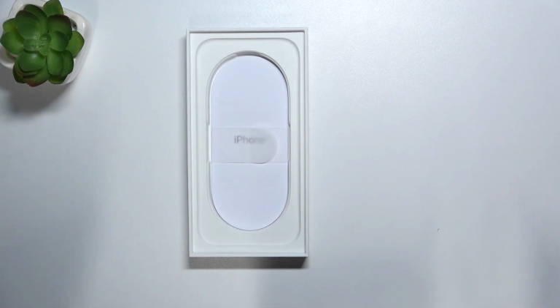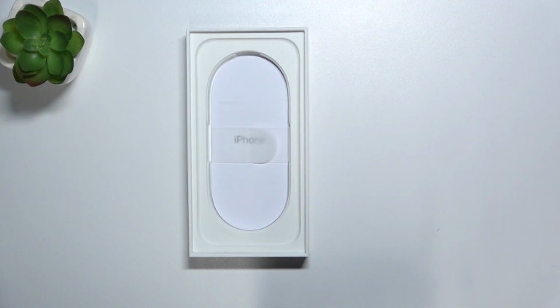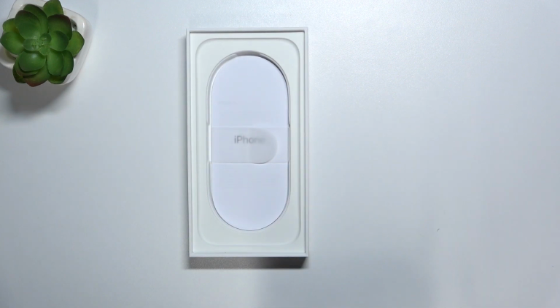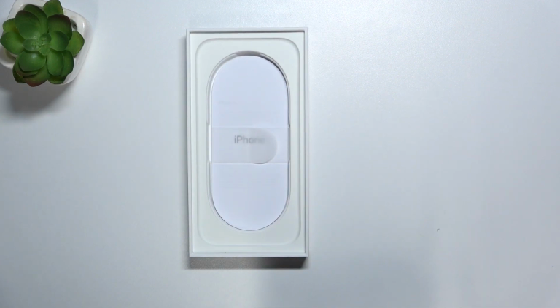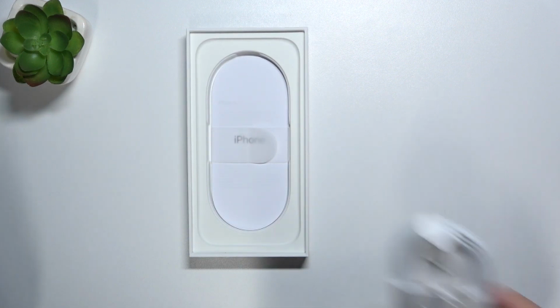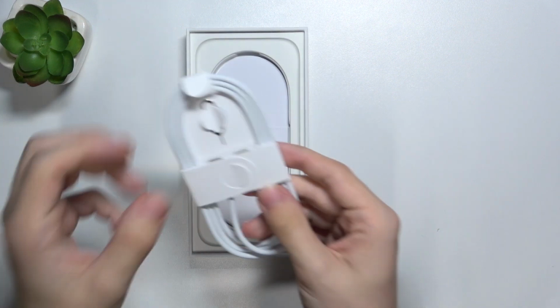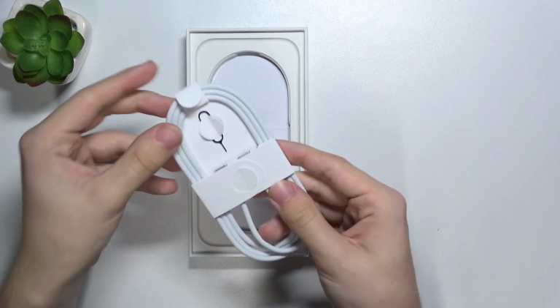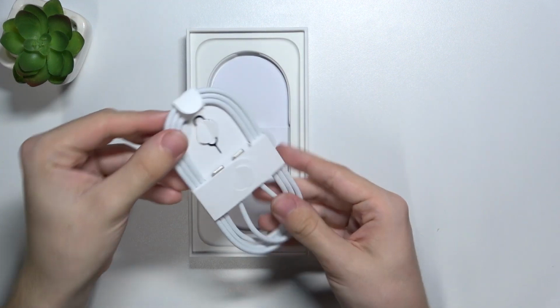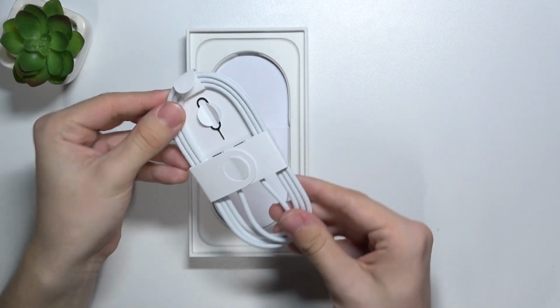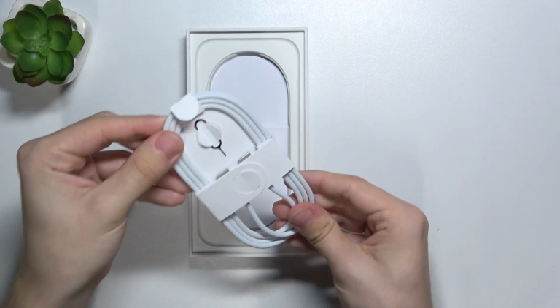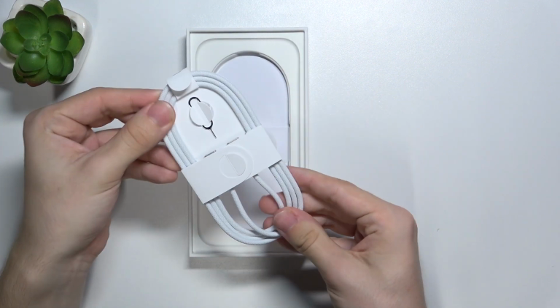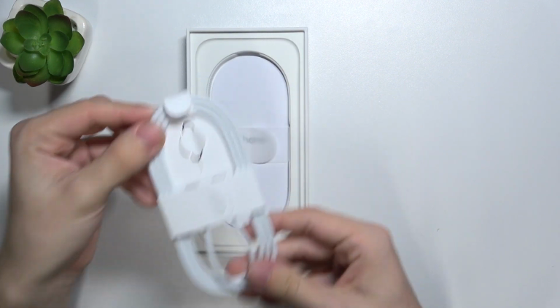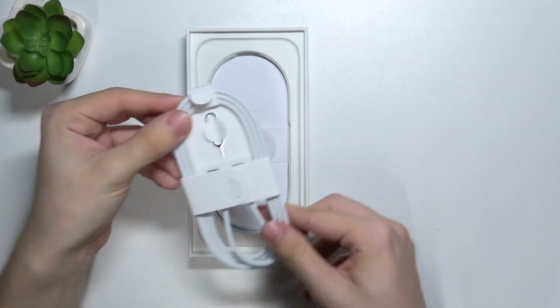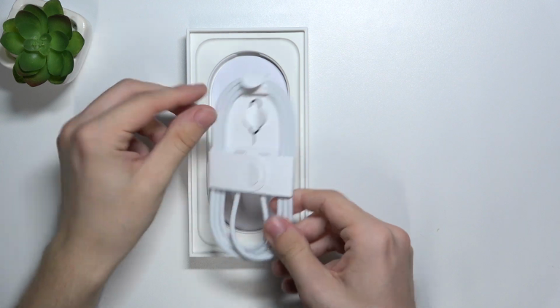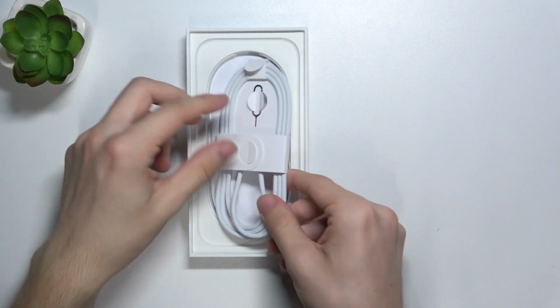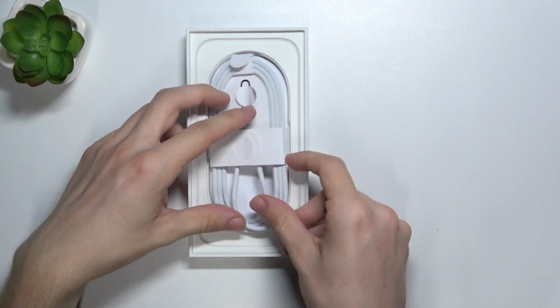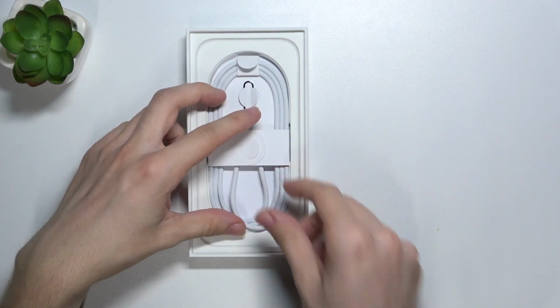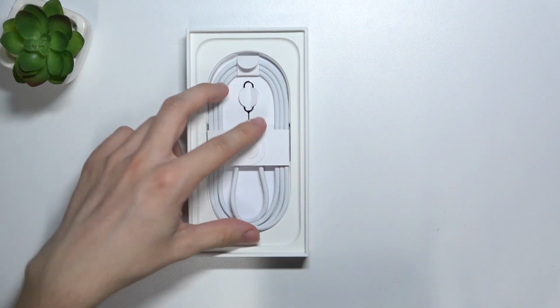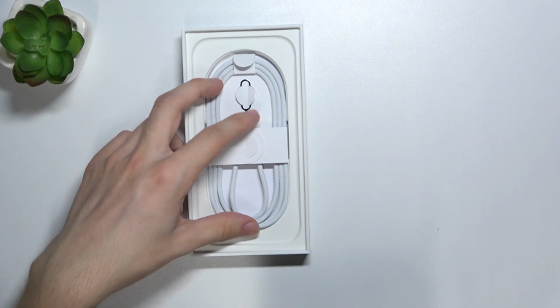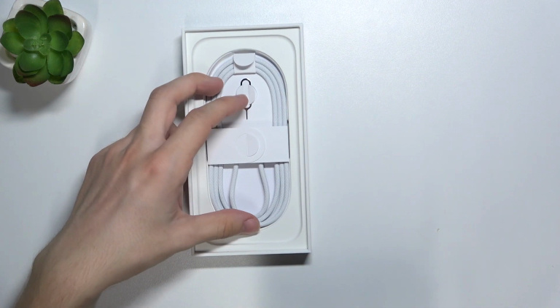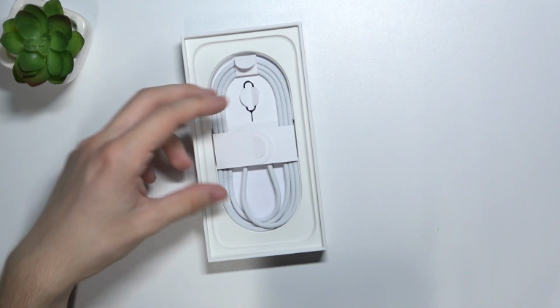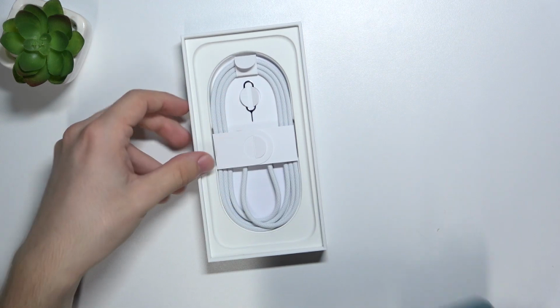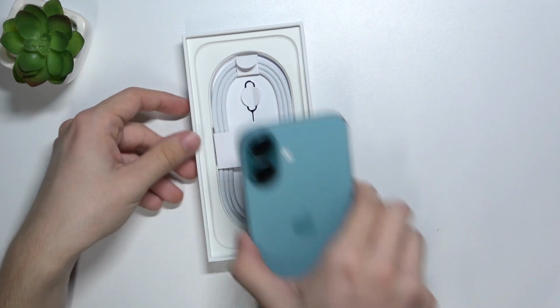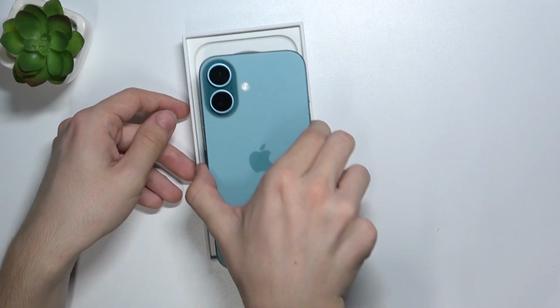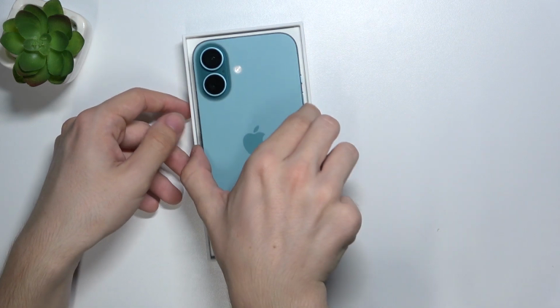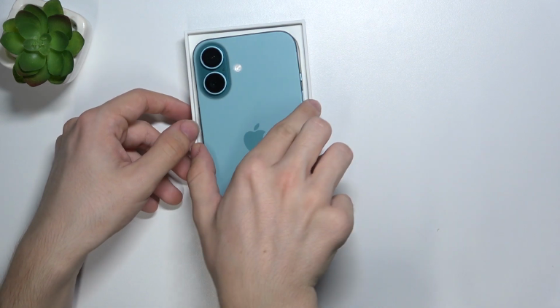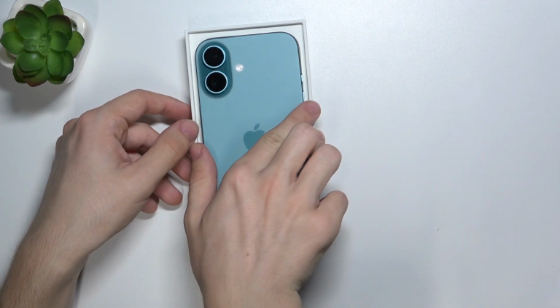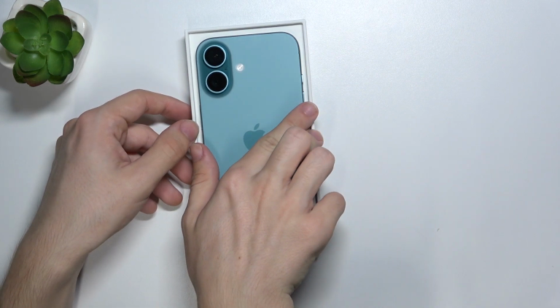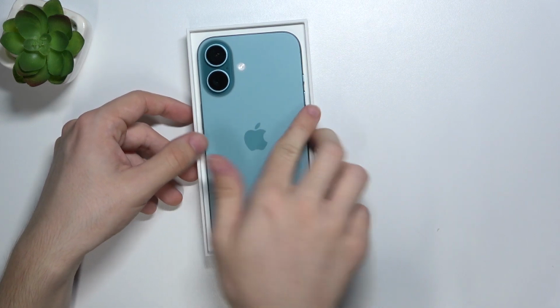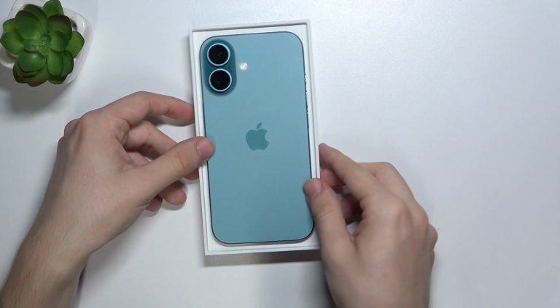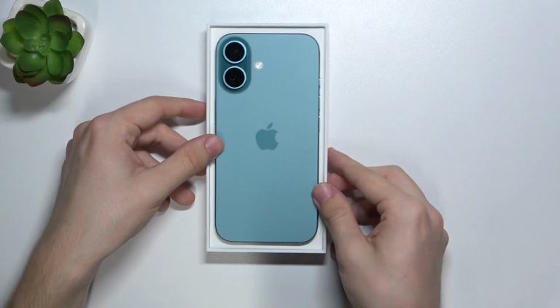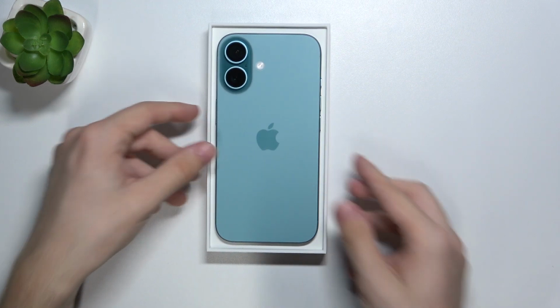Inside you only get the charging cable without a charging brick. That's all for today, don't forget to like and subscribe. See you next time.